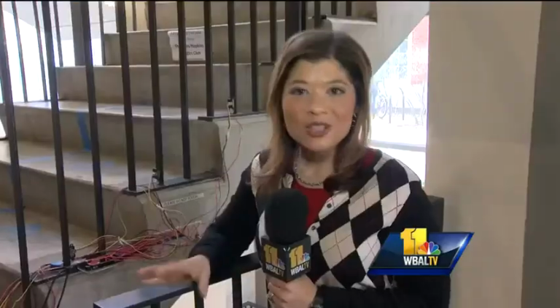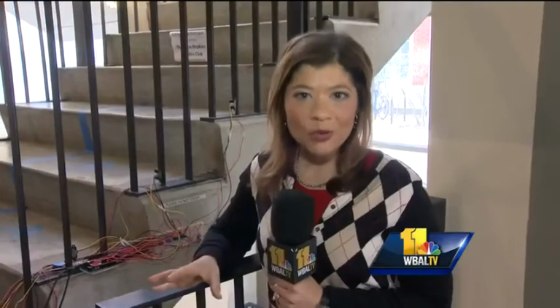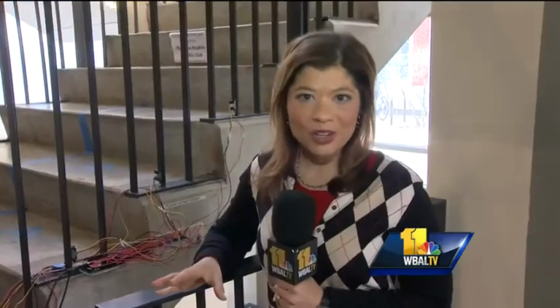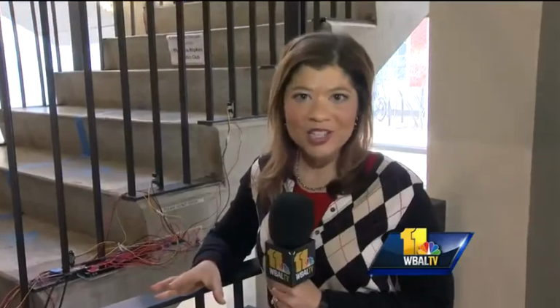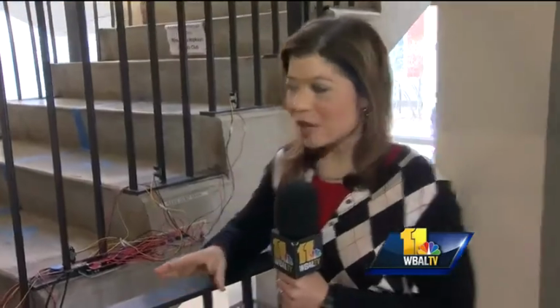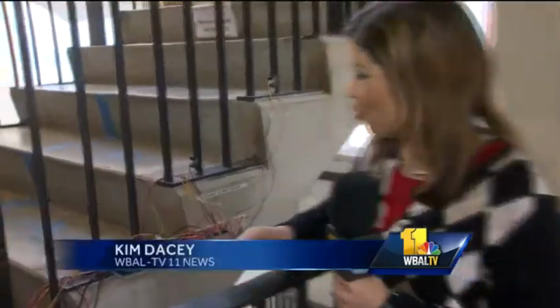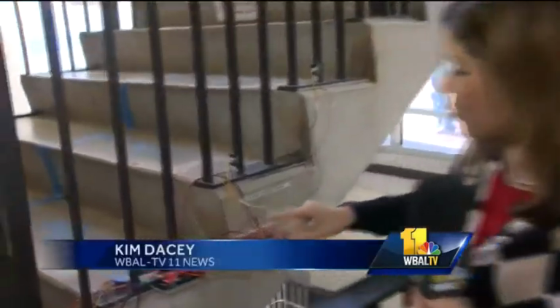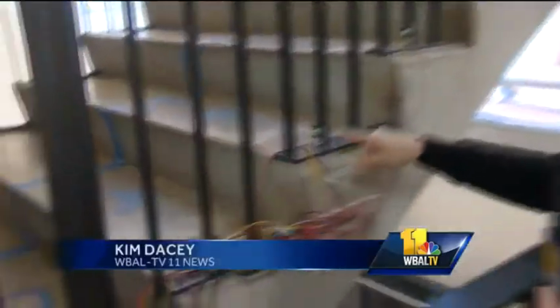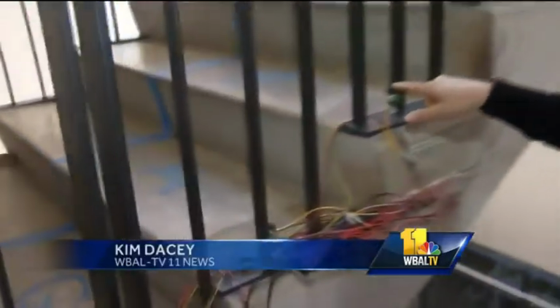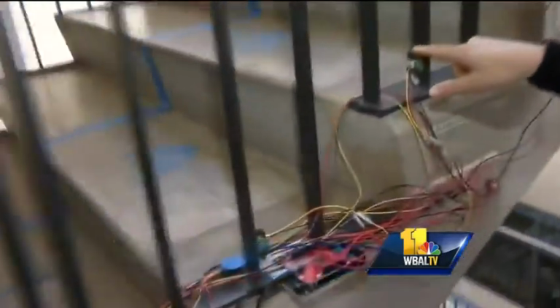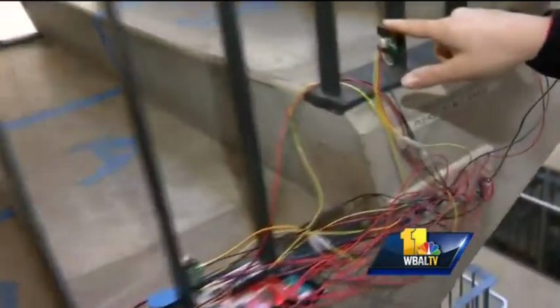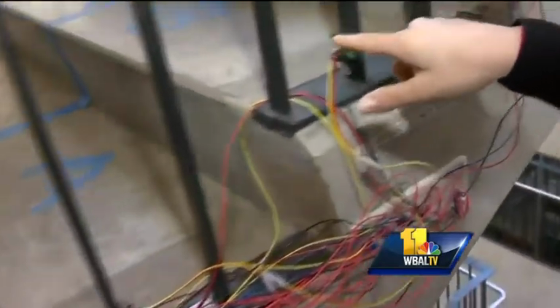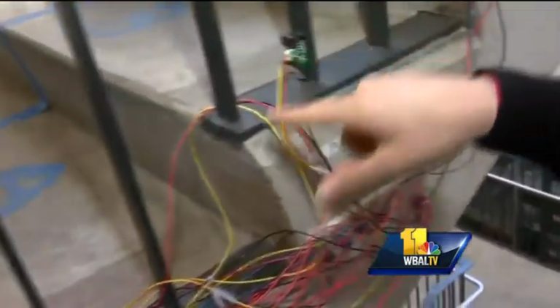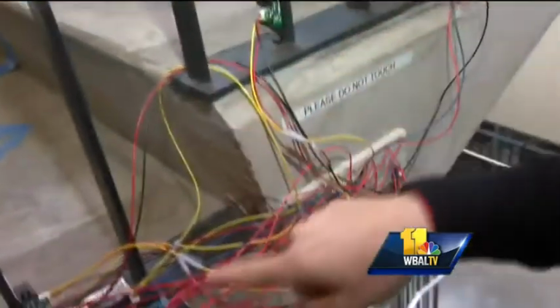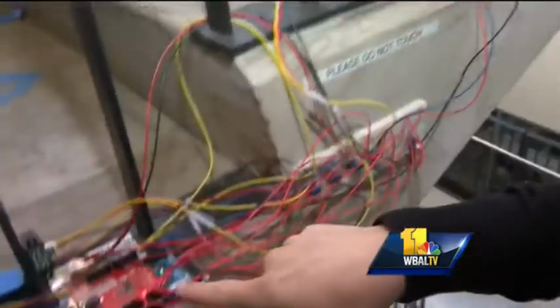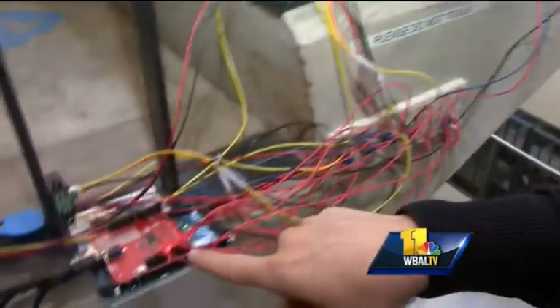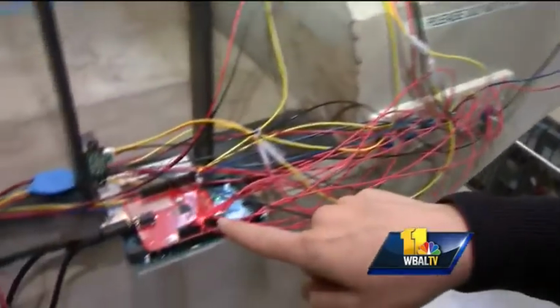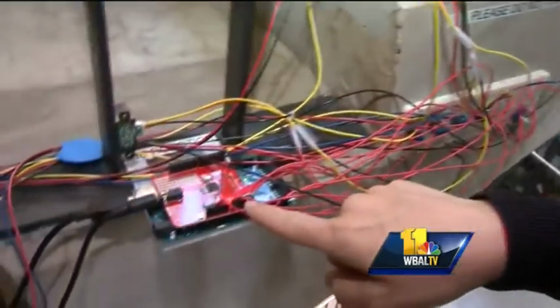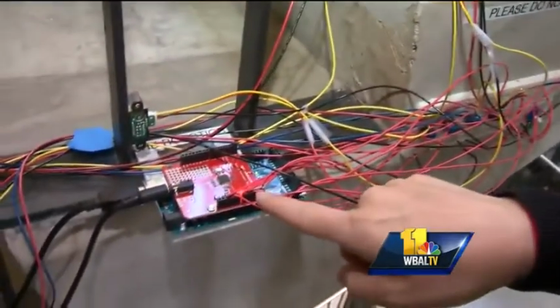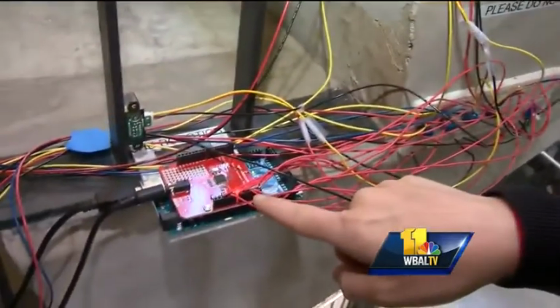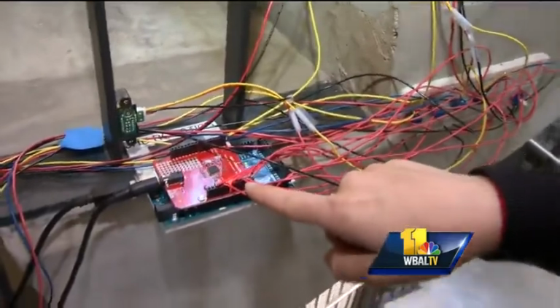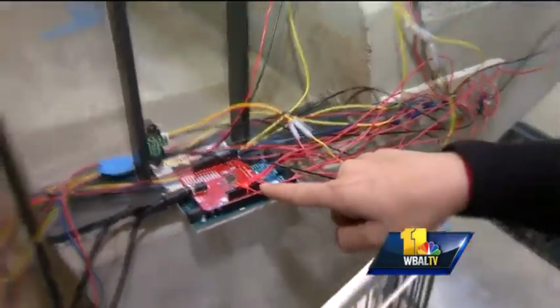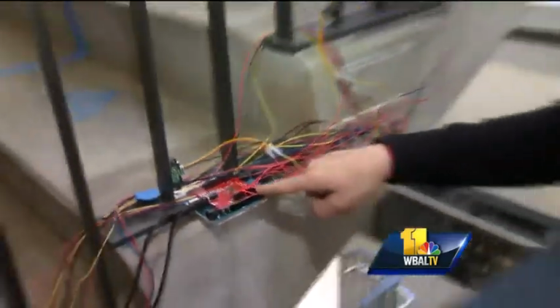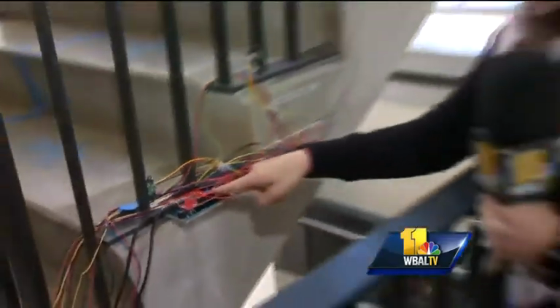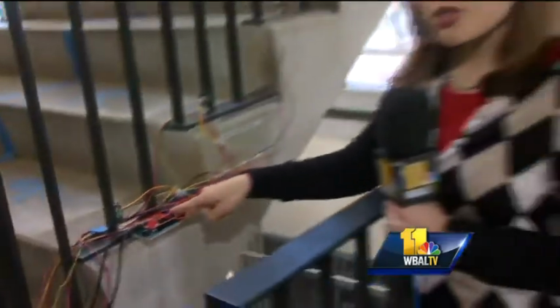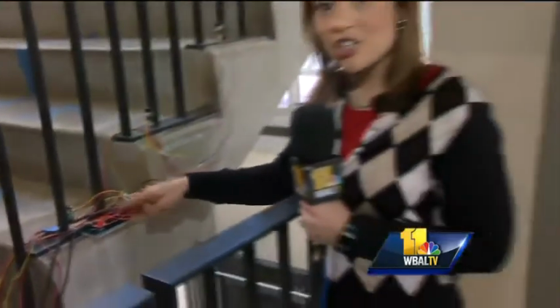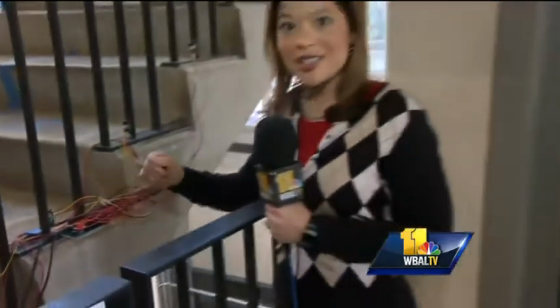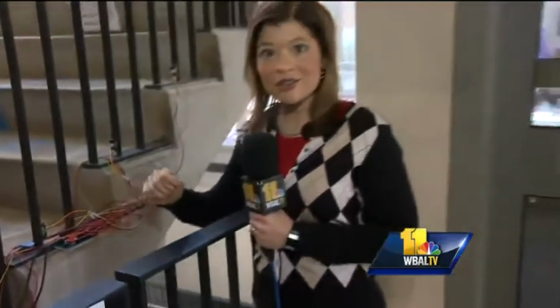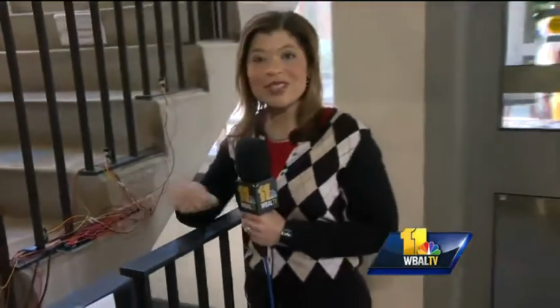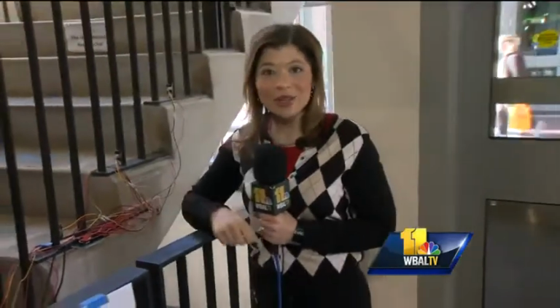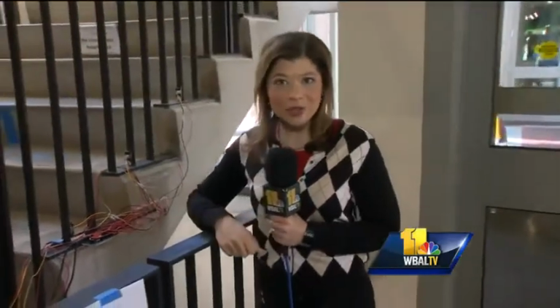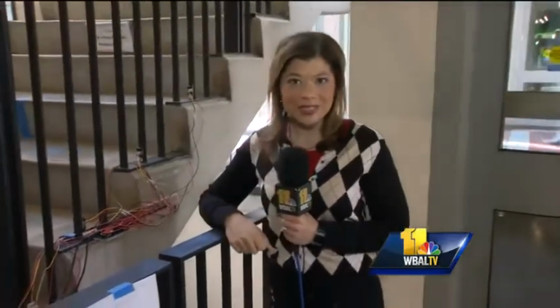Here's how it works. Each step is equipped with a sensor that runs through a microcontroller, which tells that step which note to play. You can also change the sound to a different instrument.